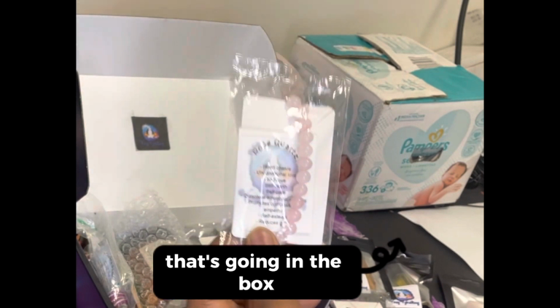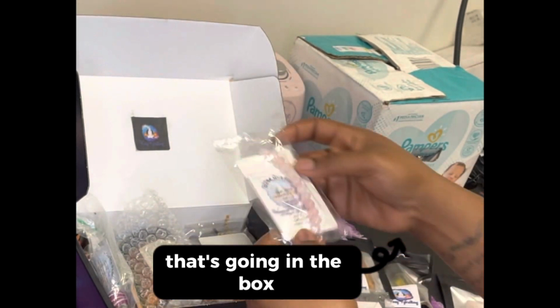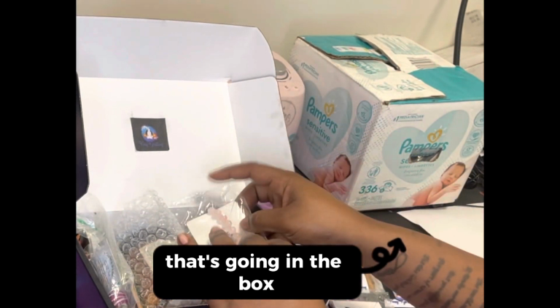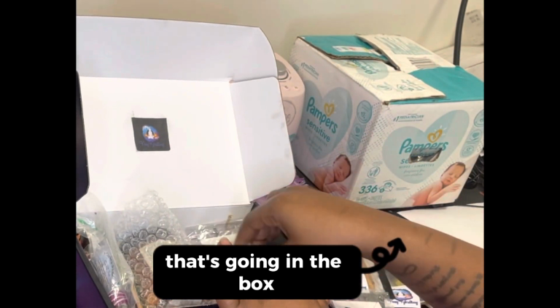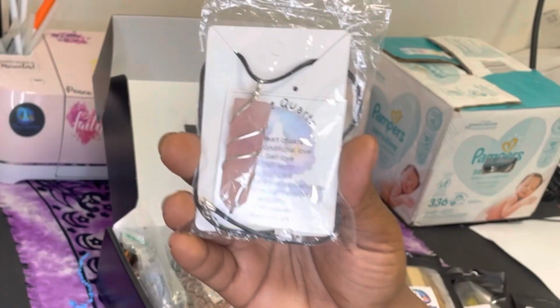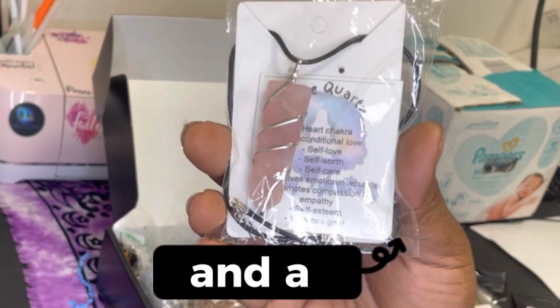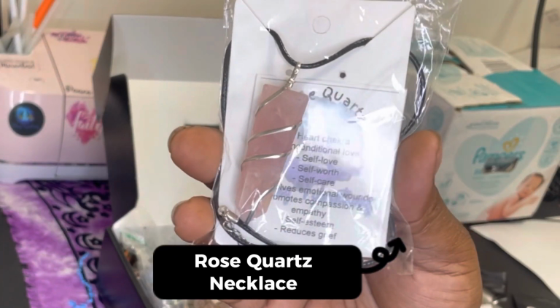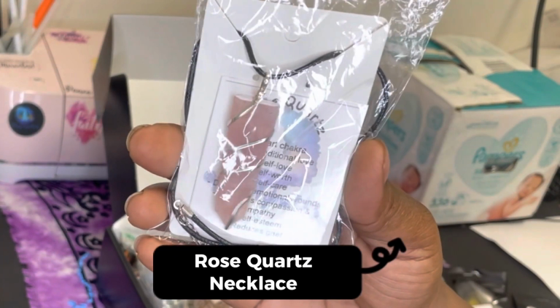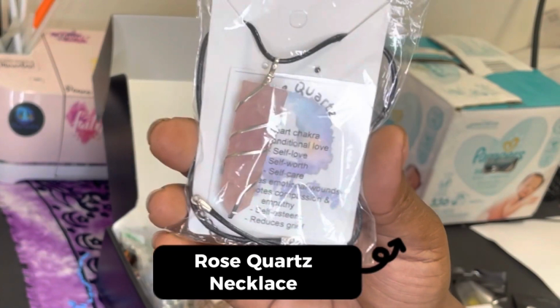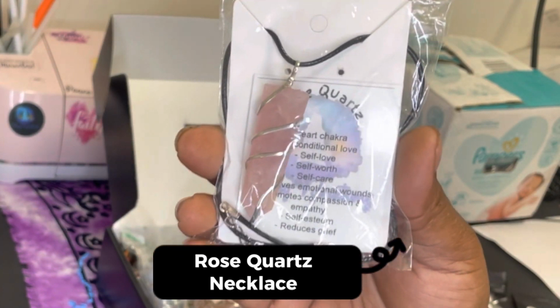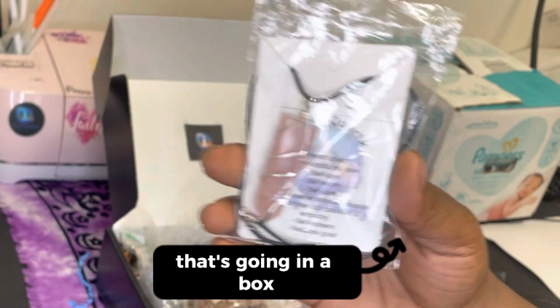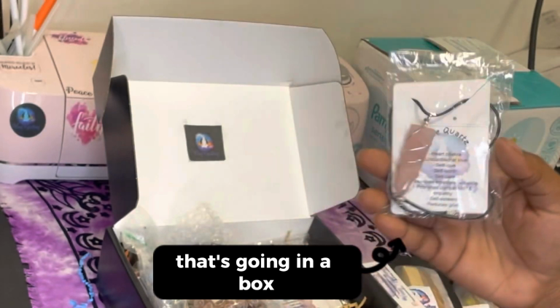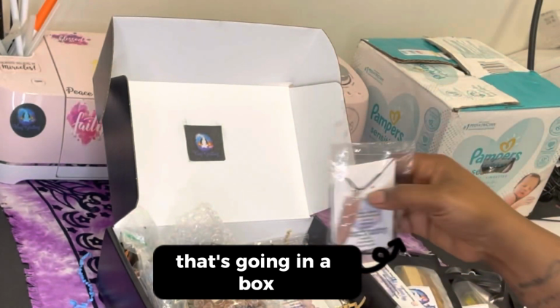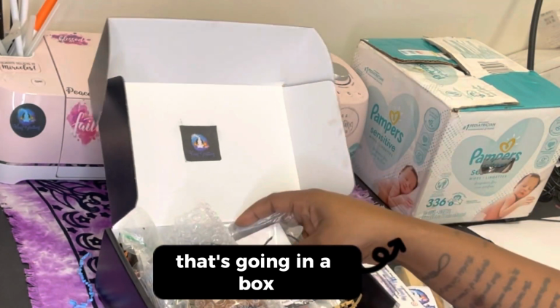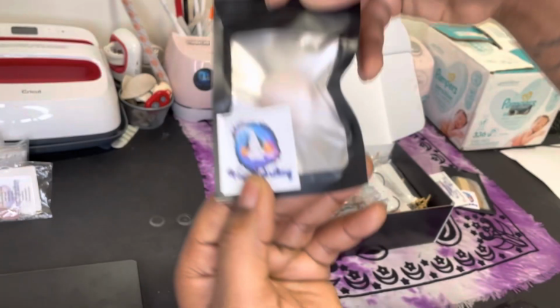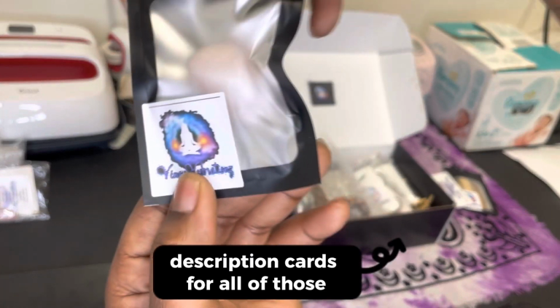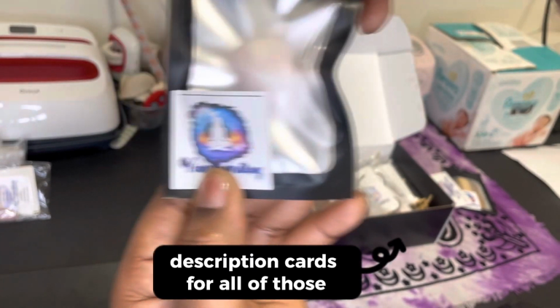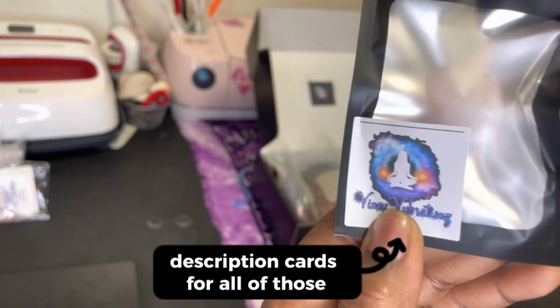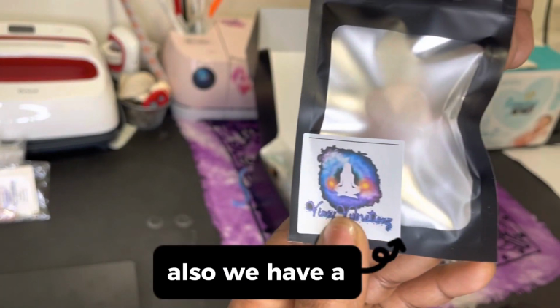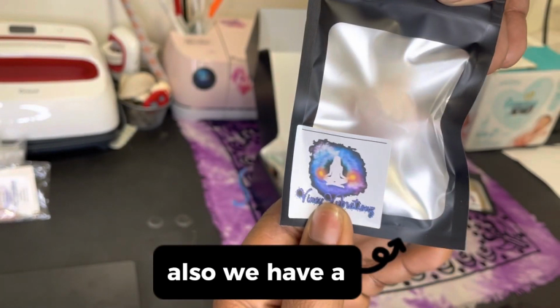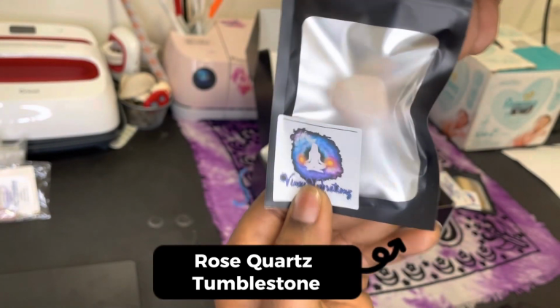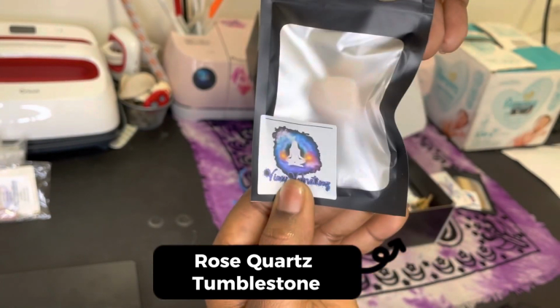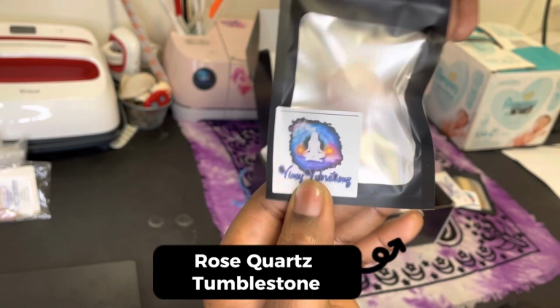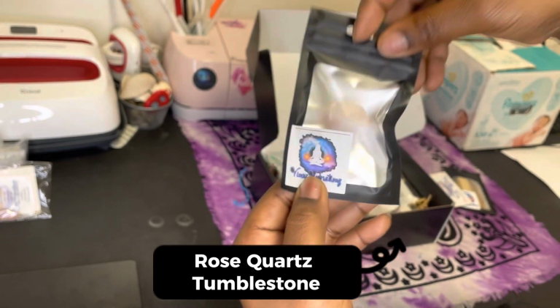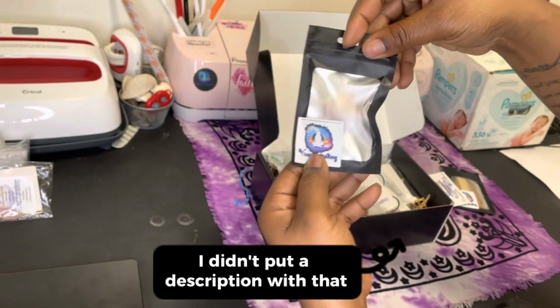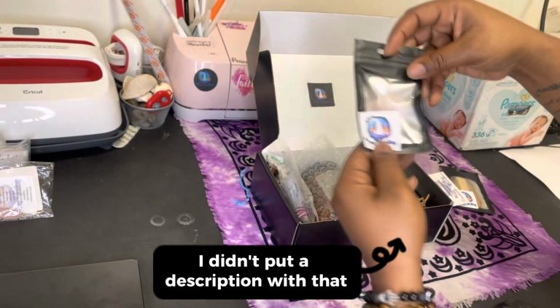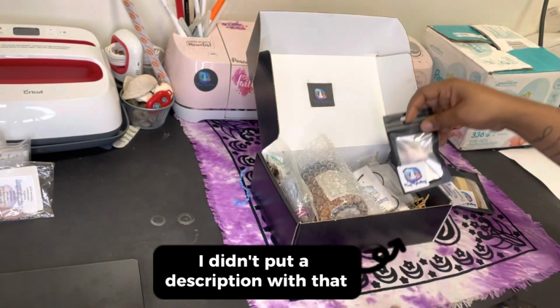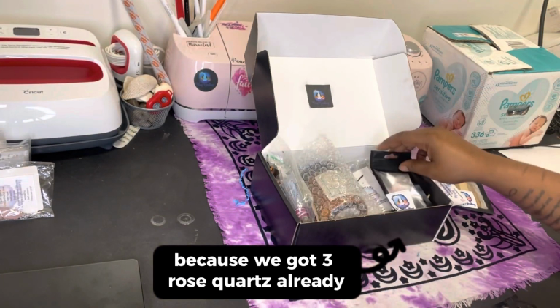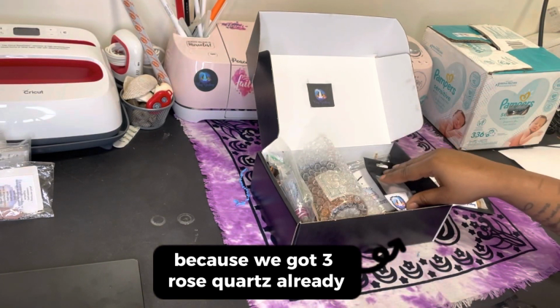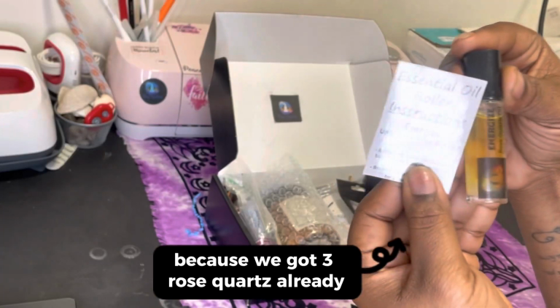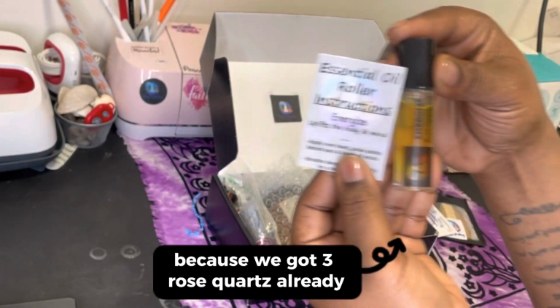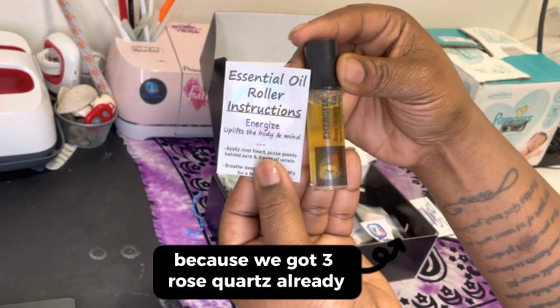Next we got rose quartz earrings — that's going in the box. Rose quartz bracelet — that's going in the box. And a rose quartz necklace — that's going in the box. Description cards for all of those. We also have a rose quartz tumble stone. I didn't put a description with that because we already have three rose quartz items.